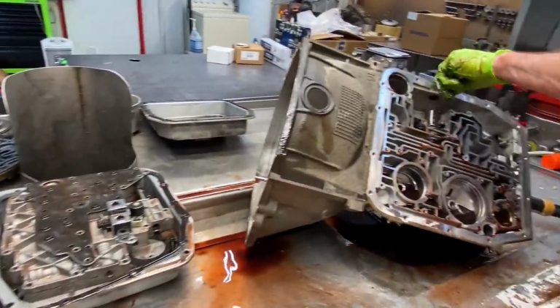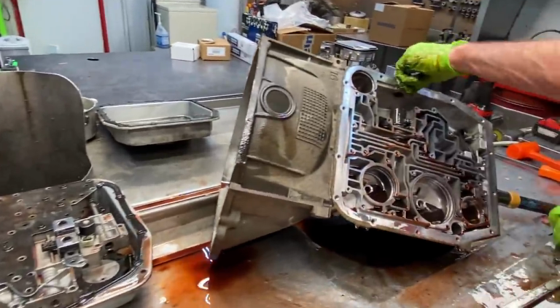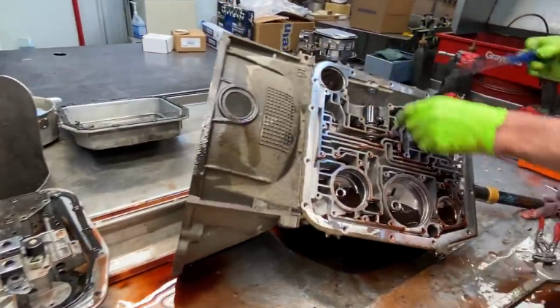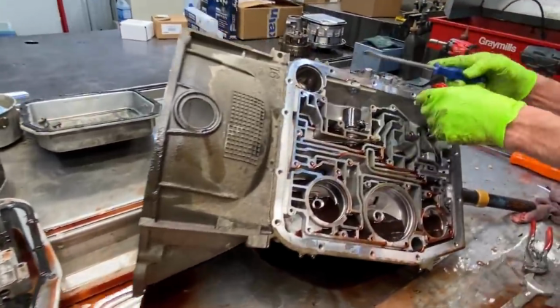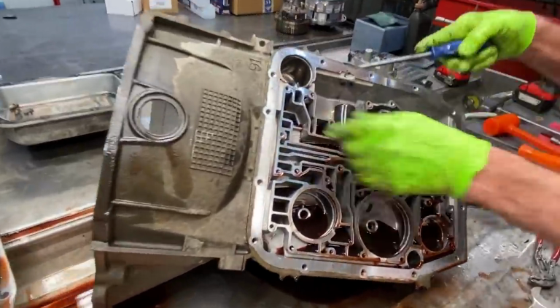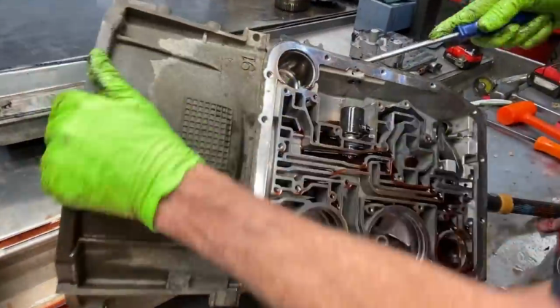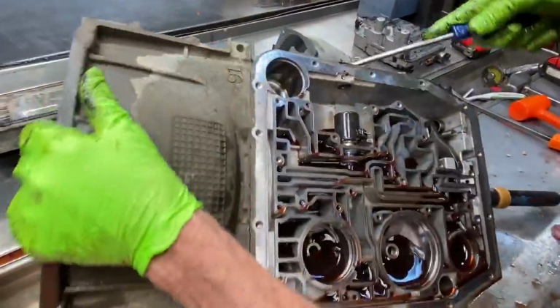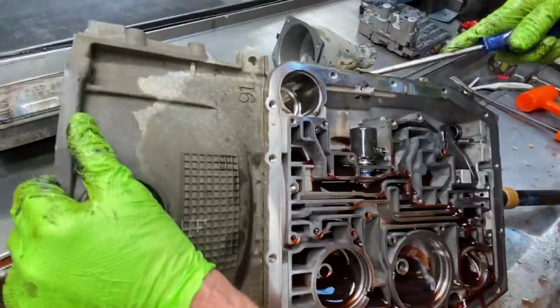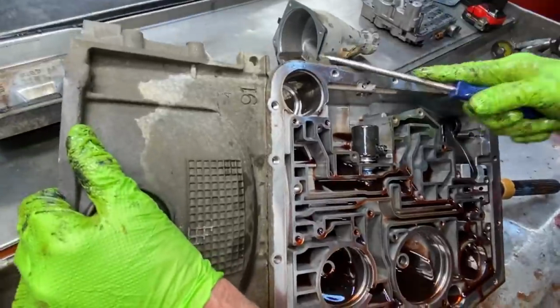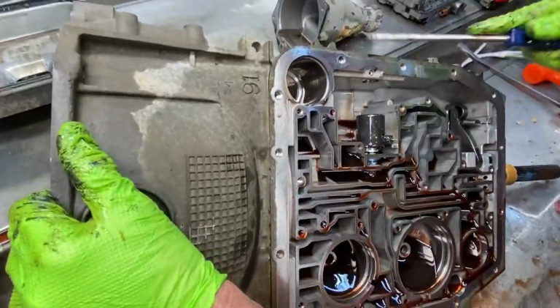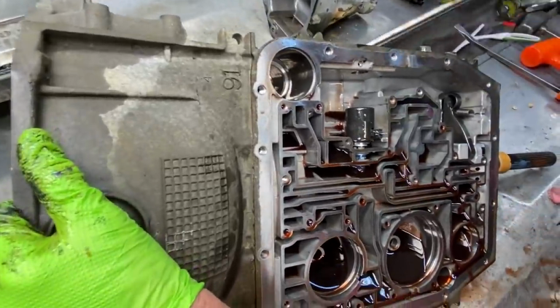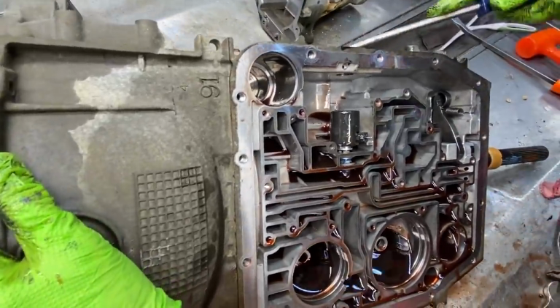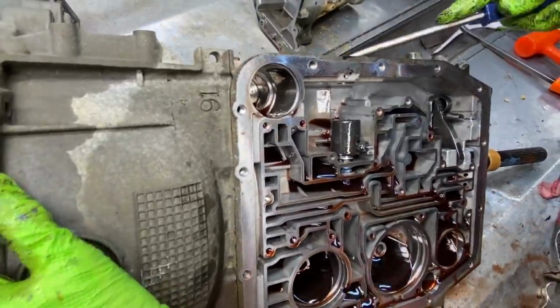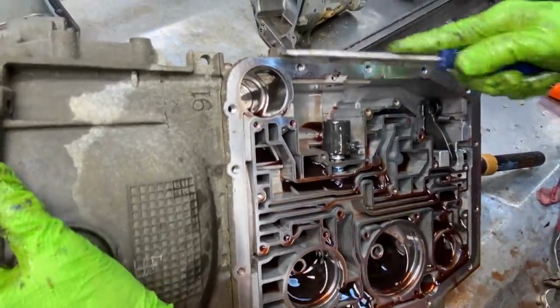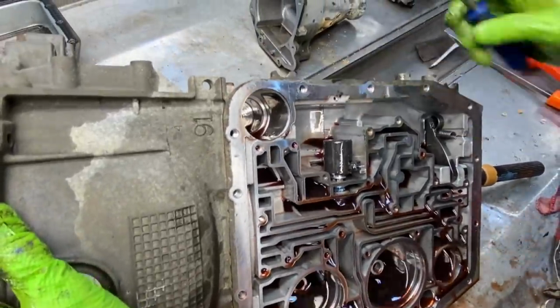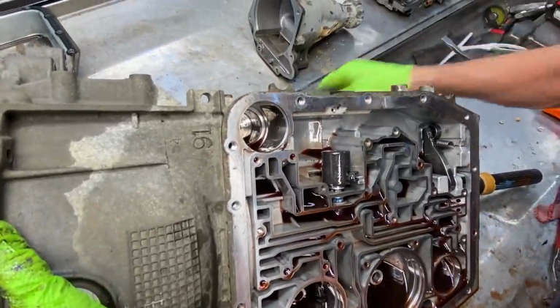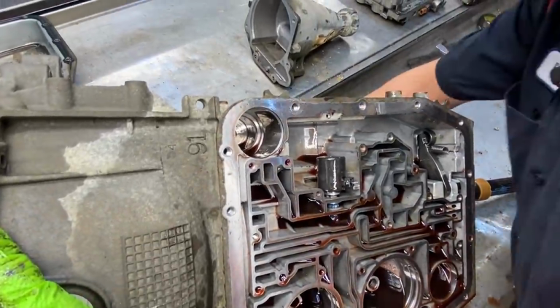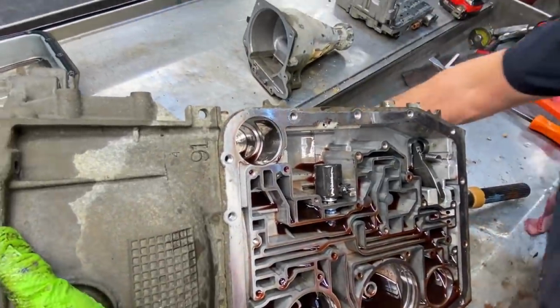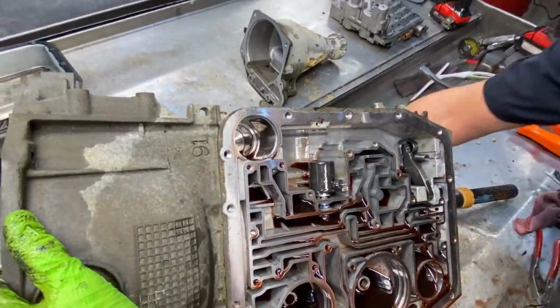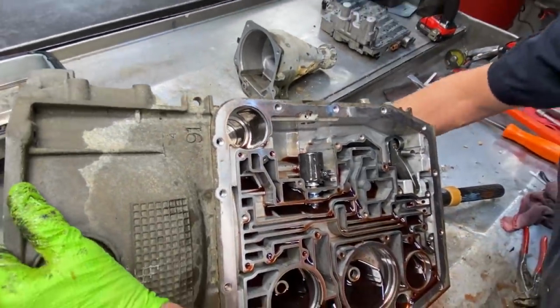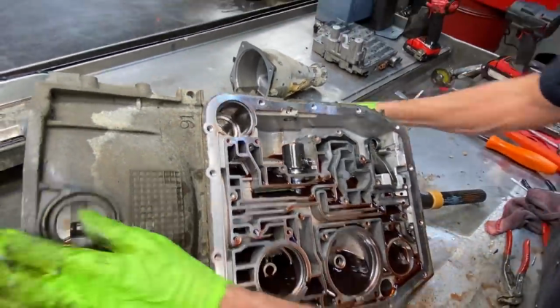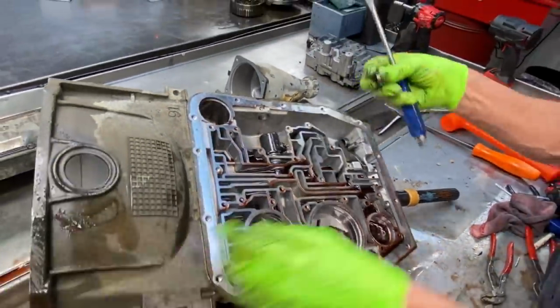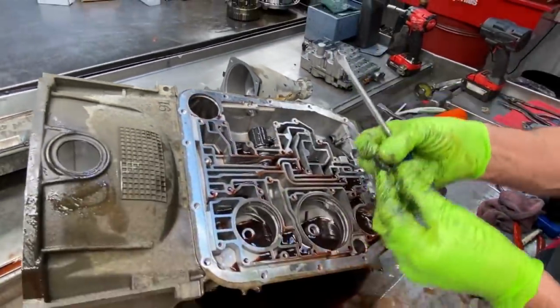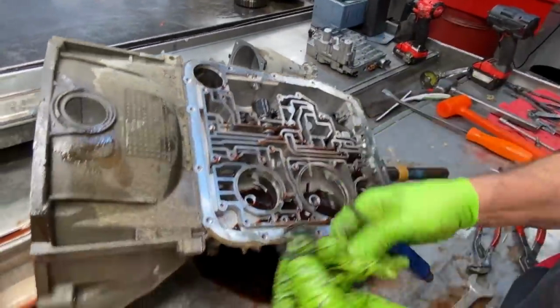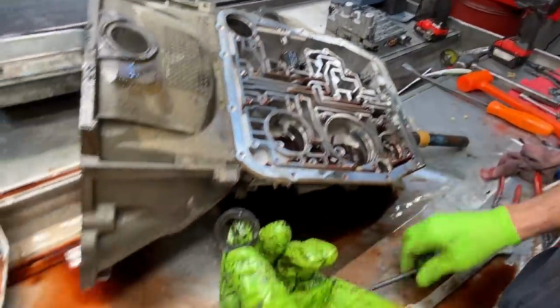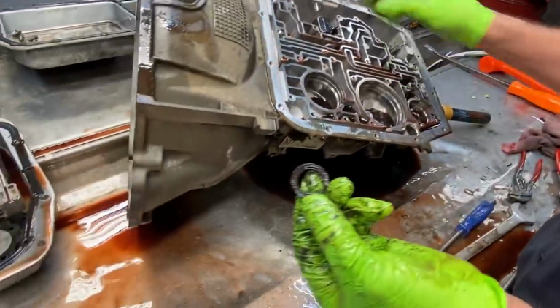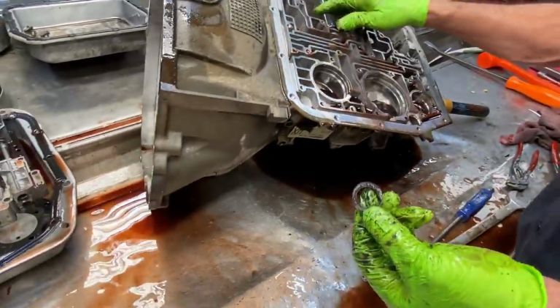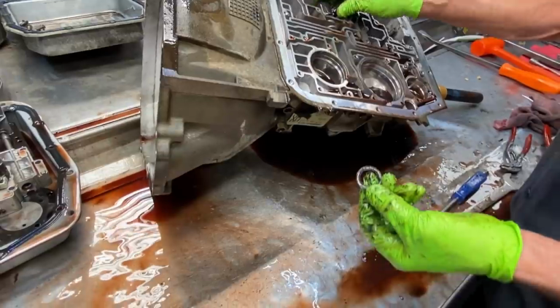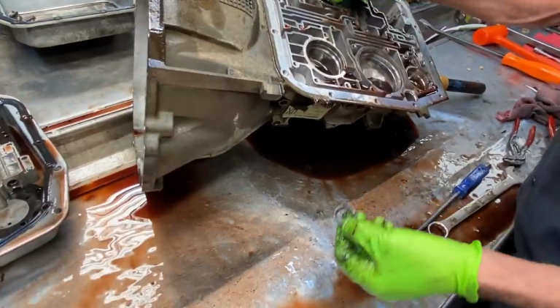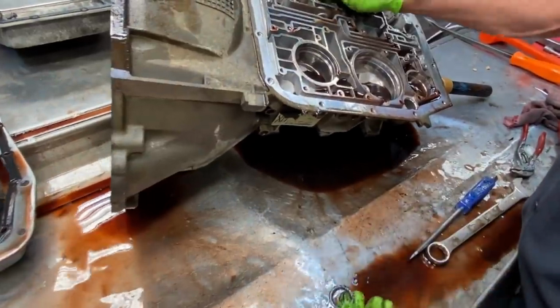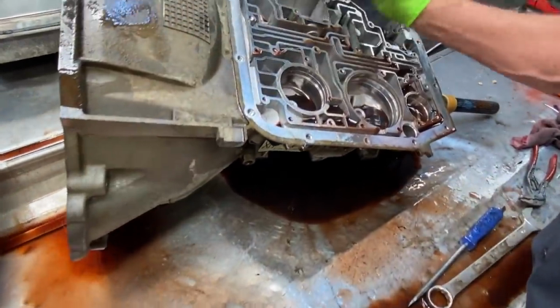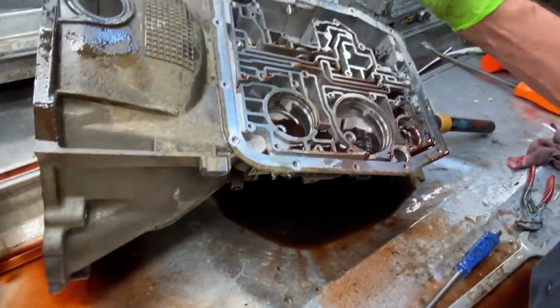You do have a seal here — get that out. And then you have your pressure control cylinder here.